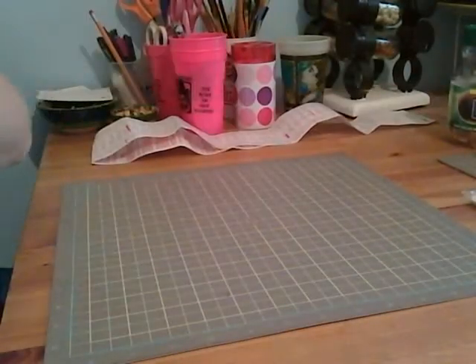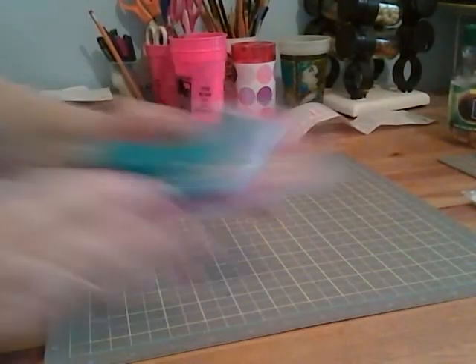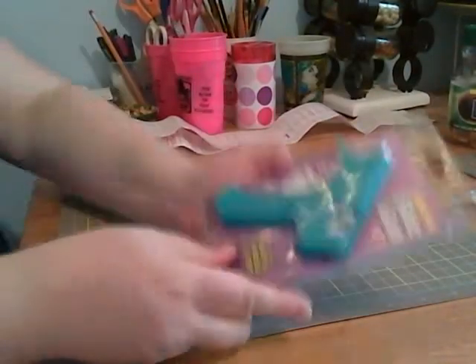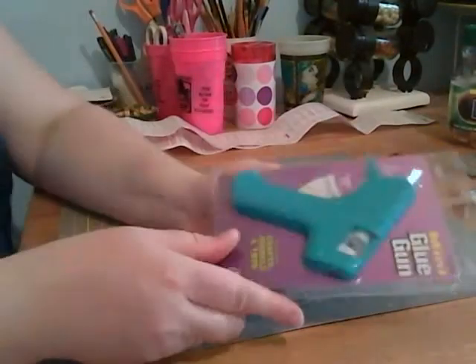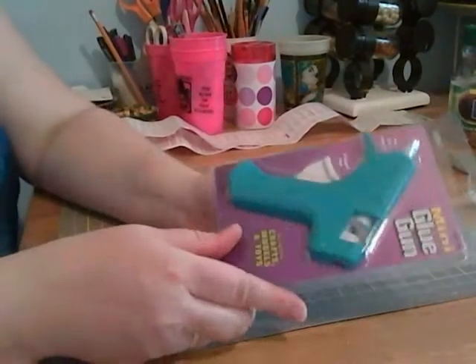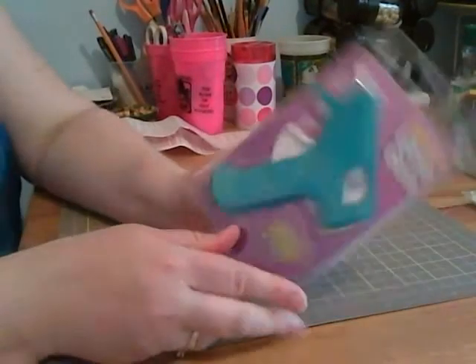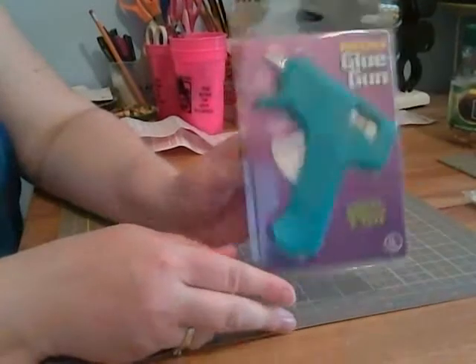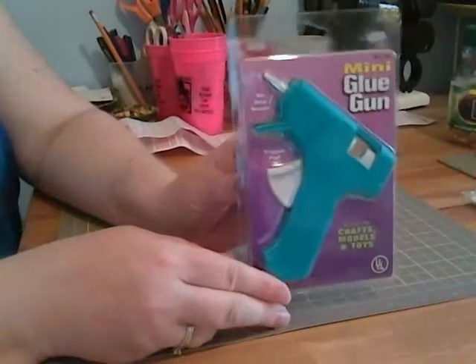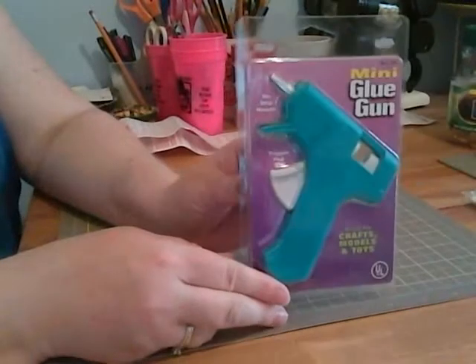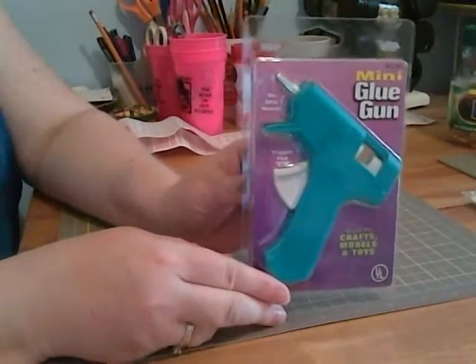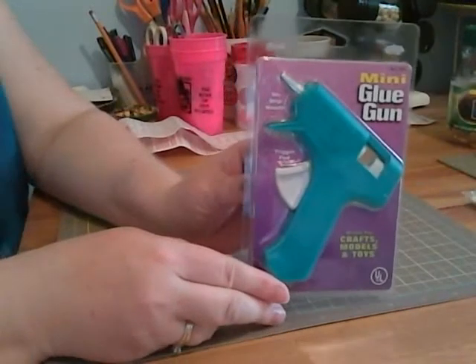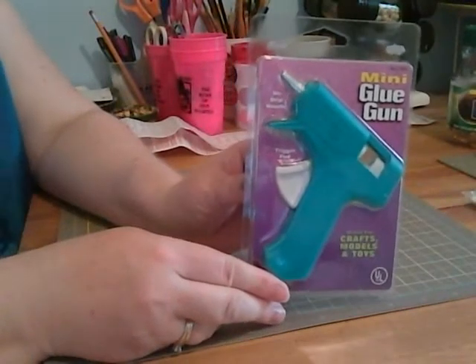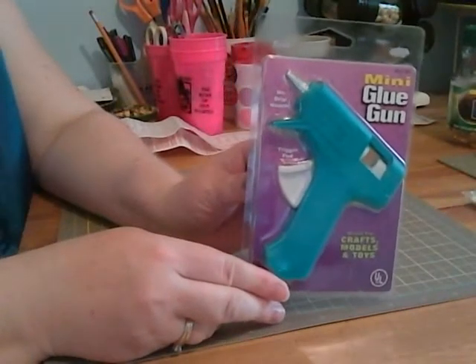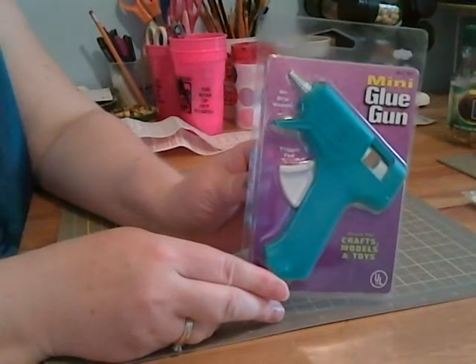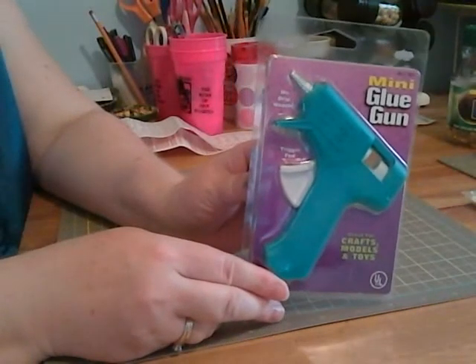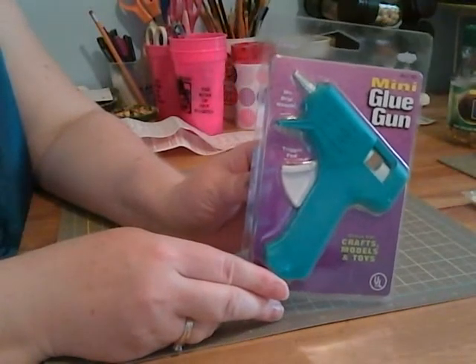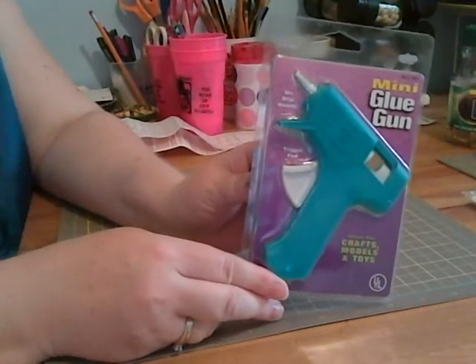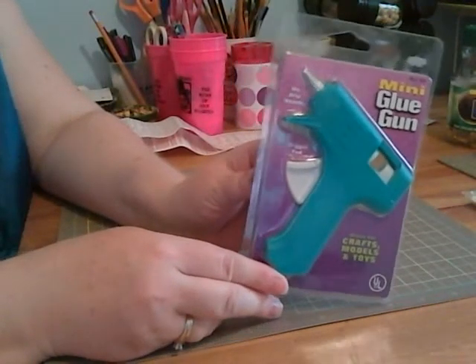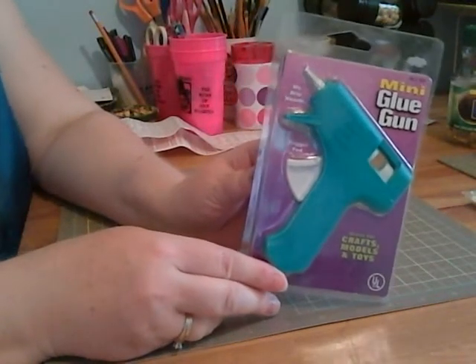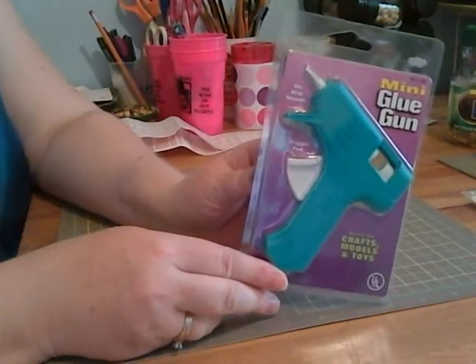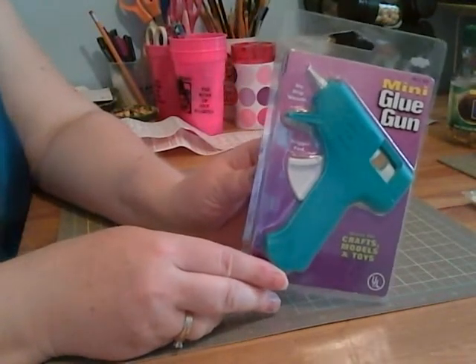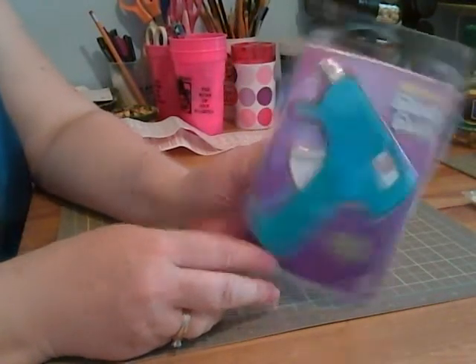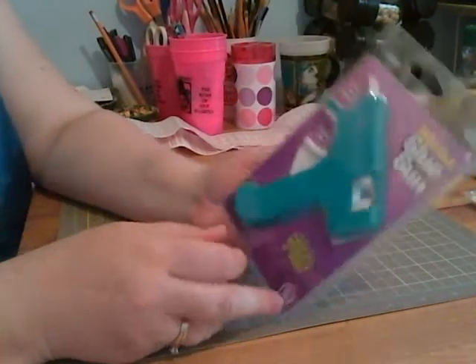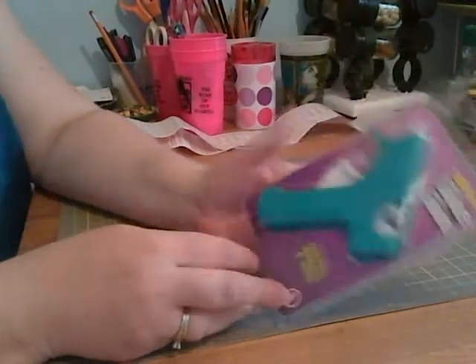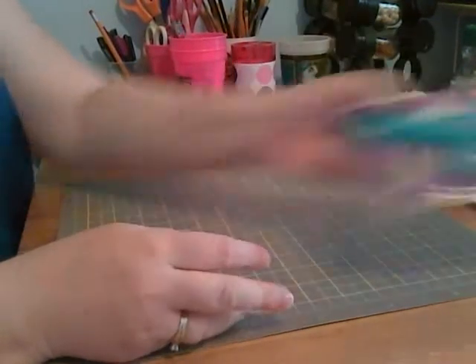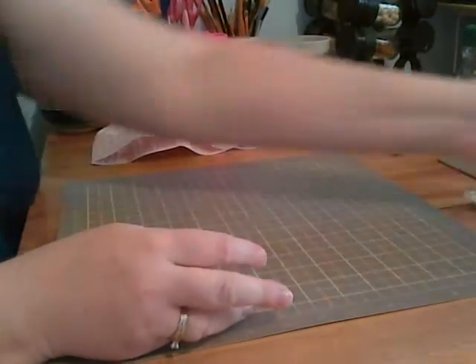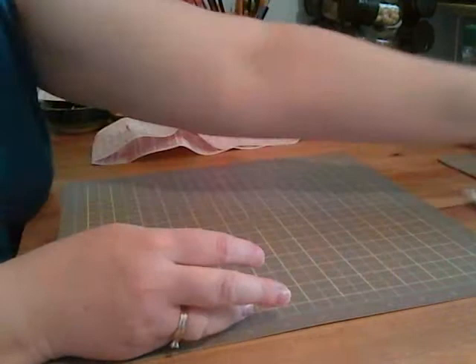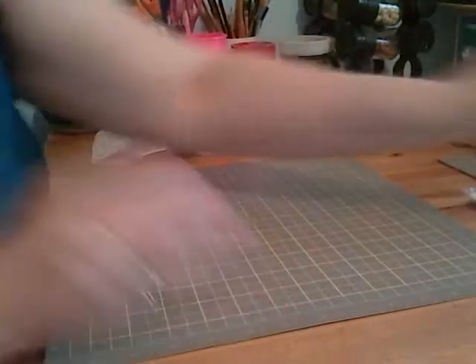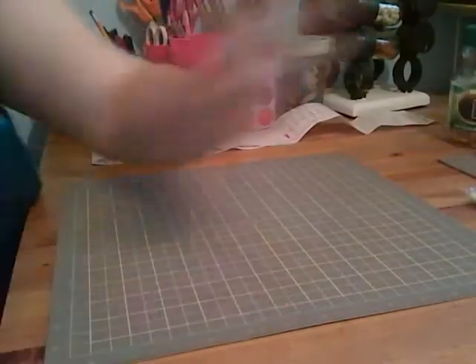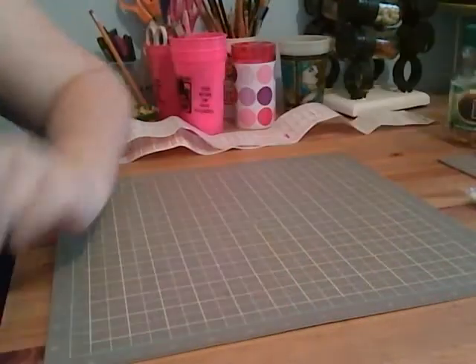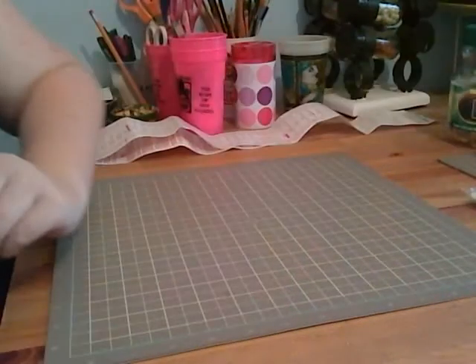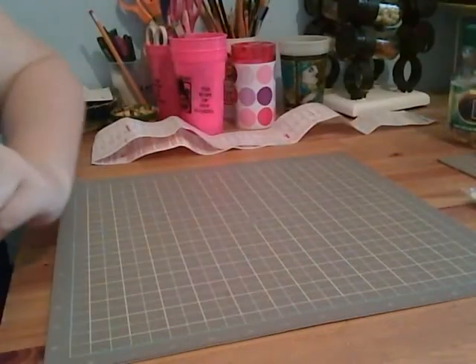I got a couple of glue guns for $1.67. I mean, really, you can't pass them up for $1.67.